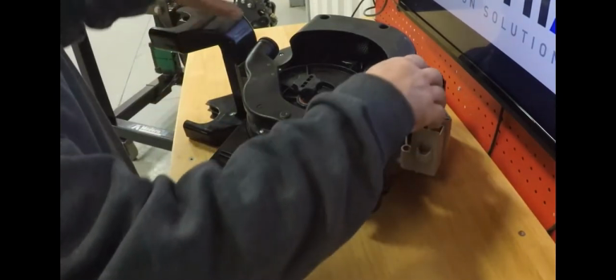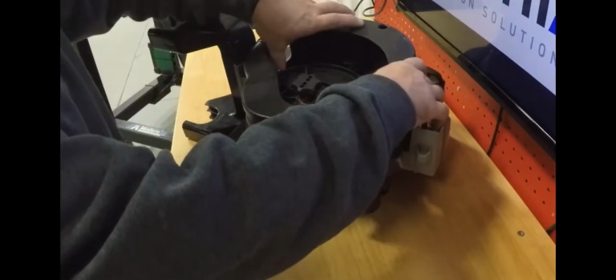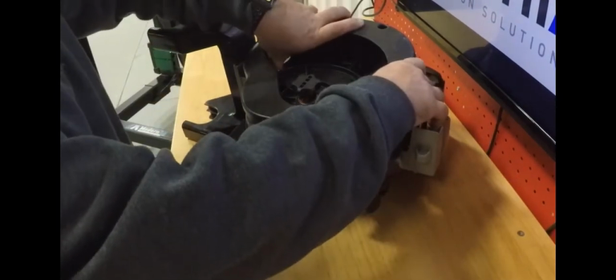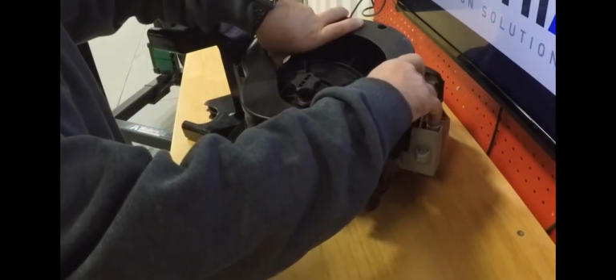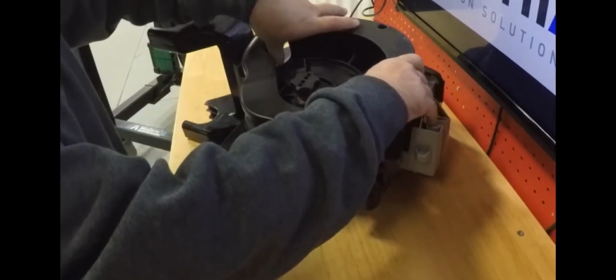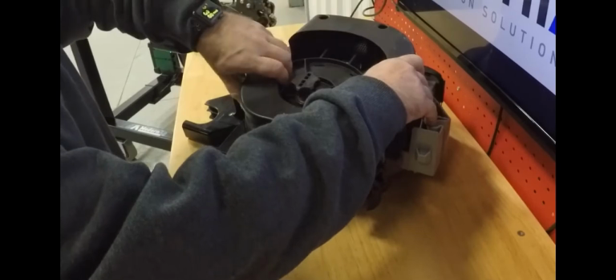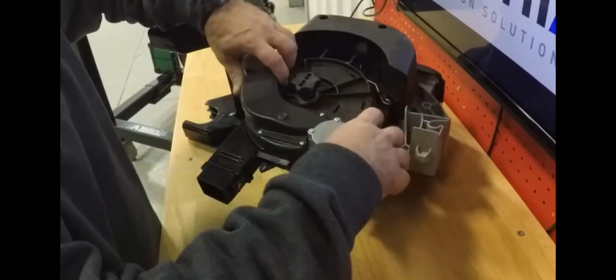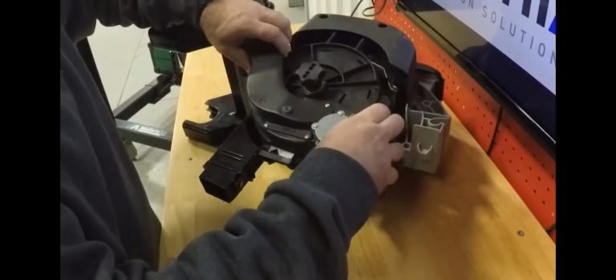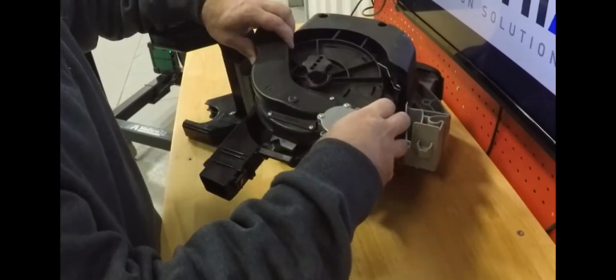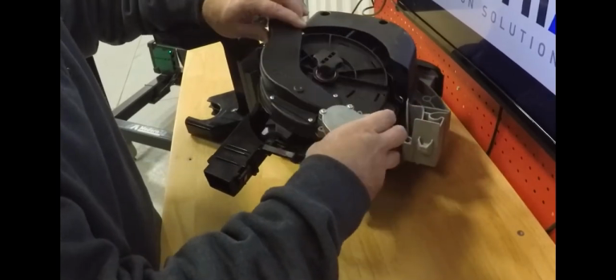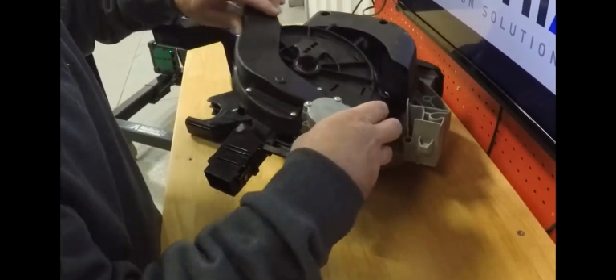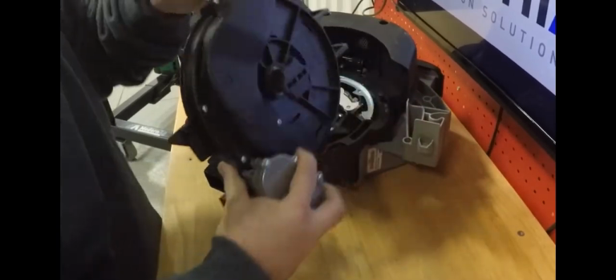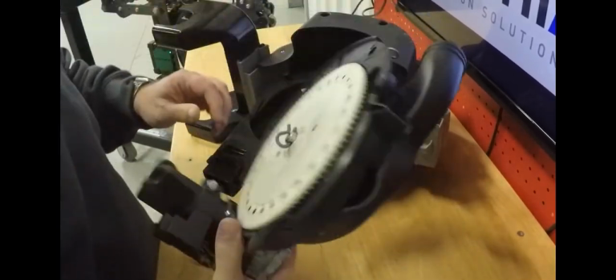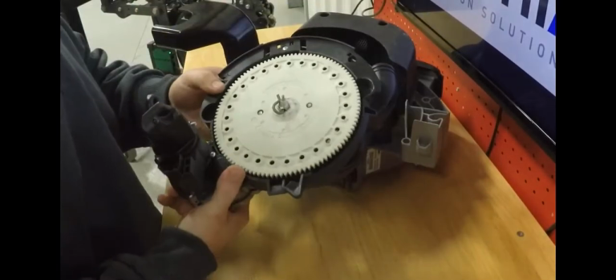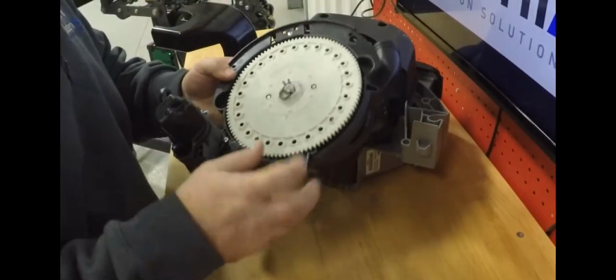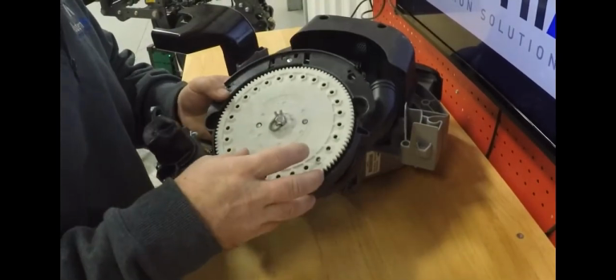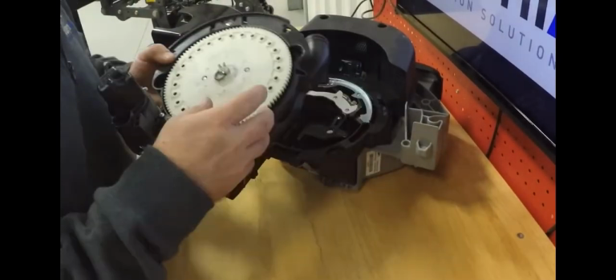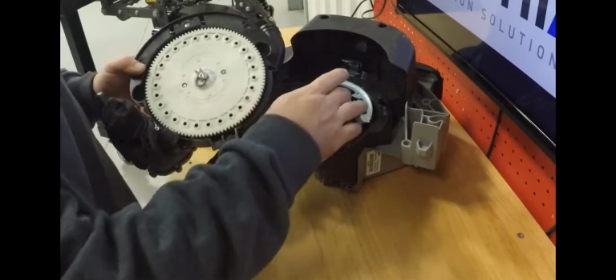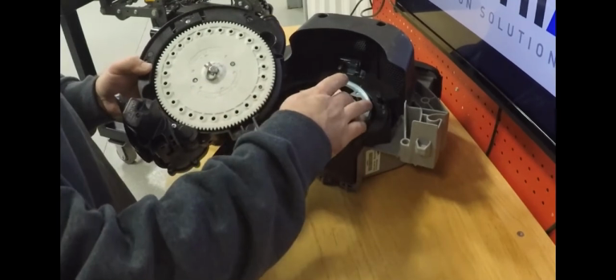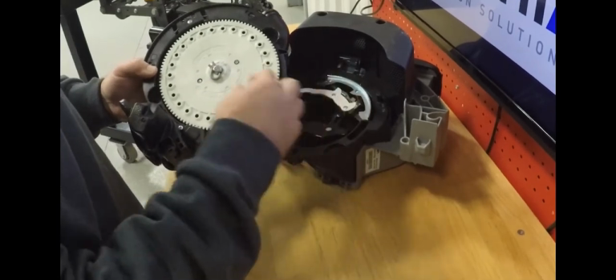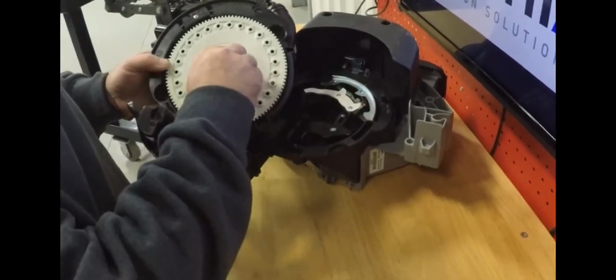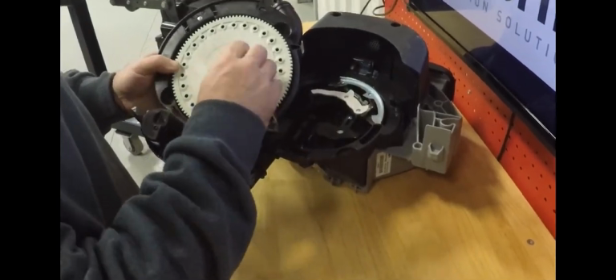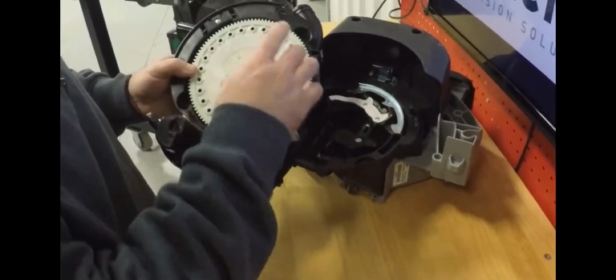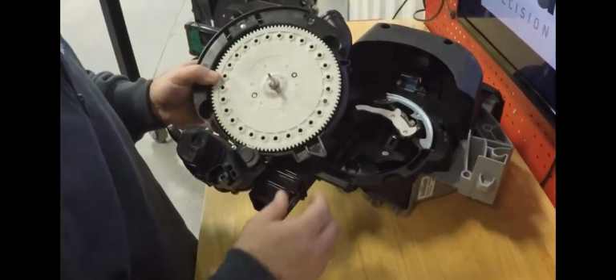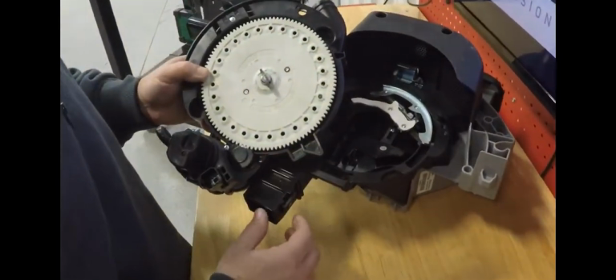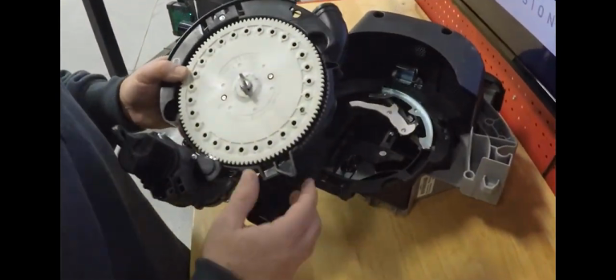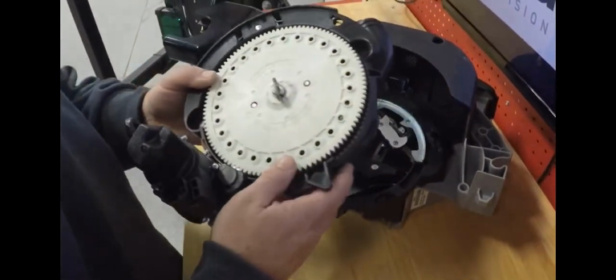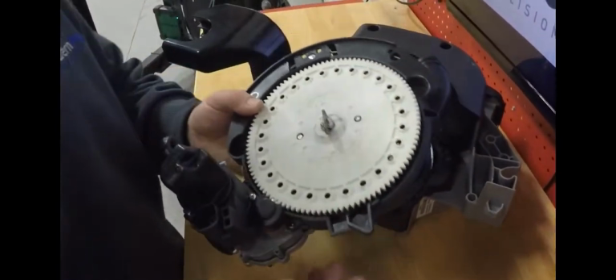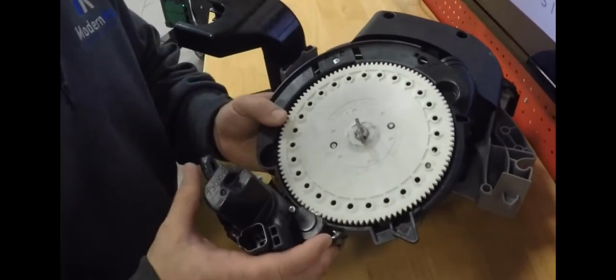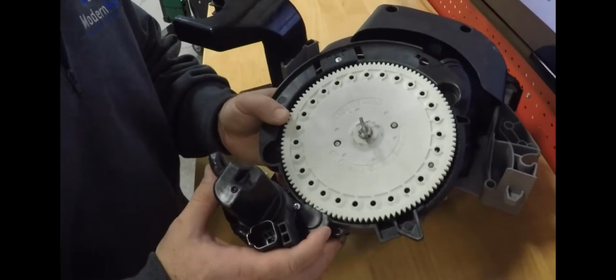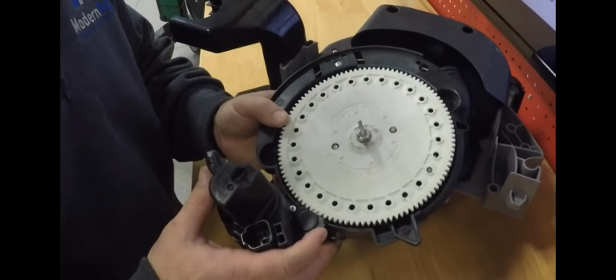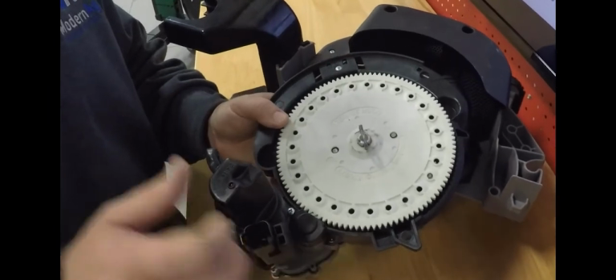As you can see, it's easy to get in, unlatch, and open up the meter. Get in and get to your seed disc, singulator, and the knockoff wheels behind the disc here. It makes it real easy to change from one crop to another.